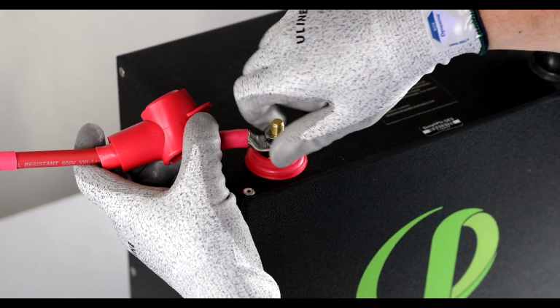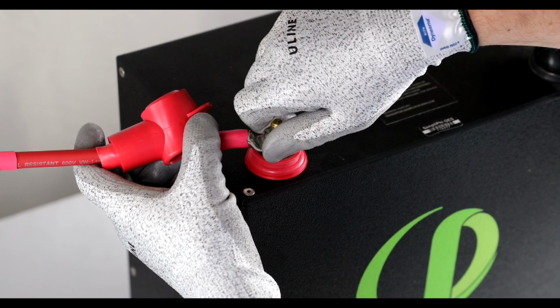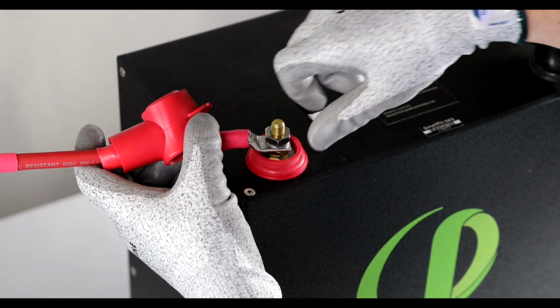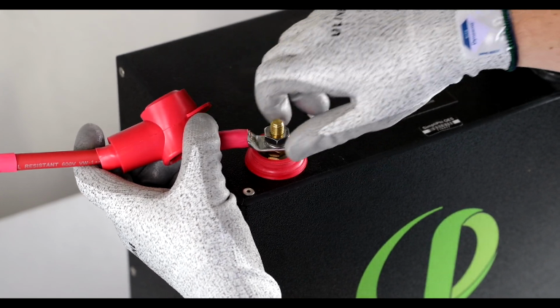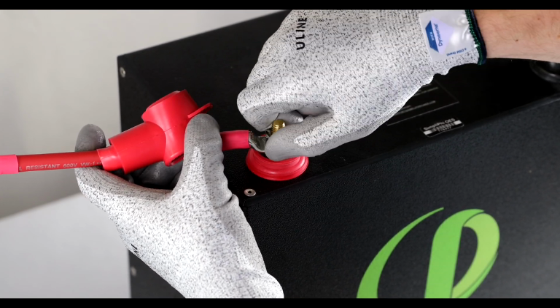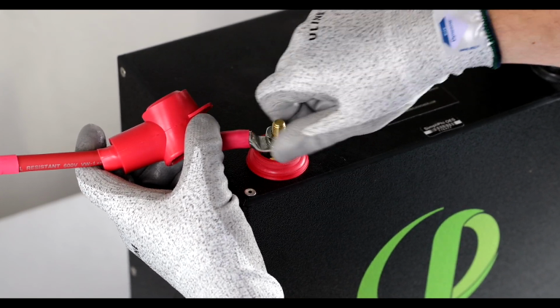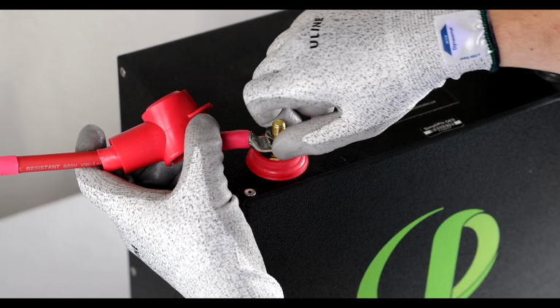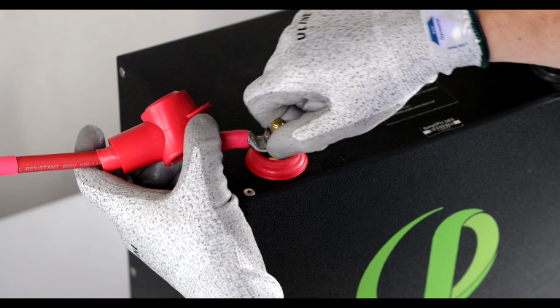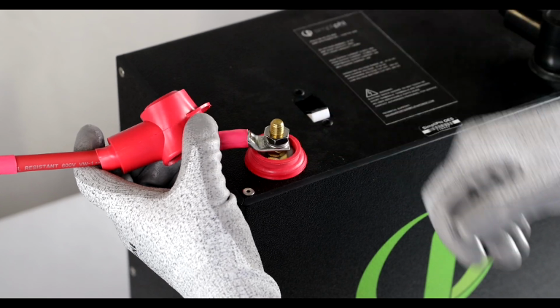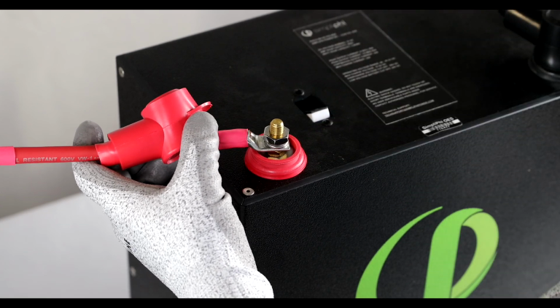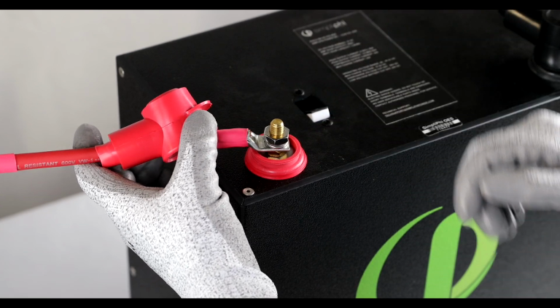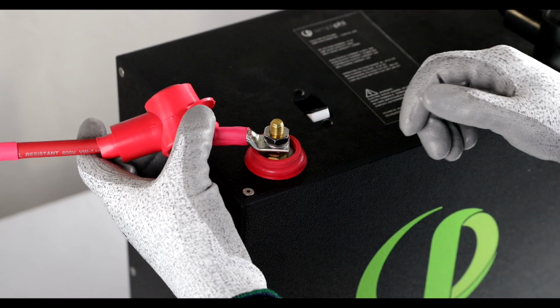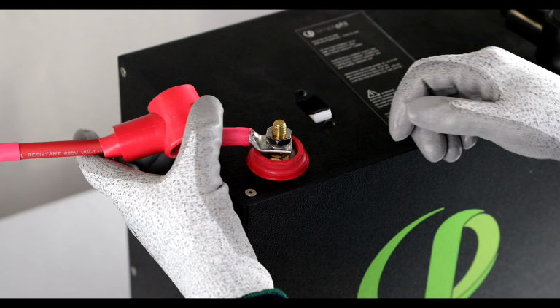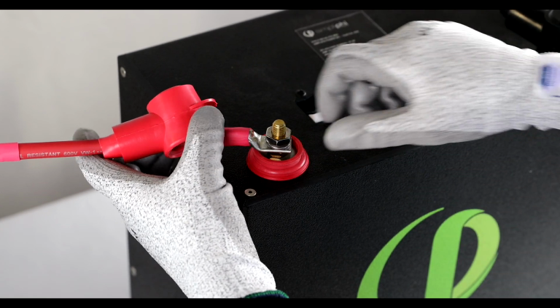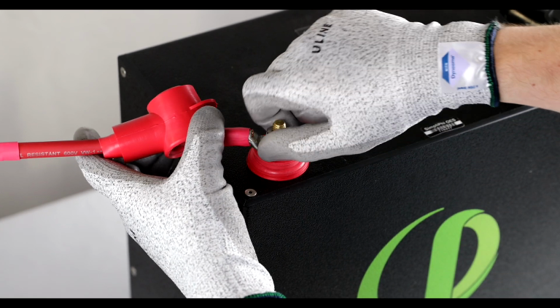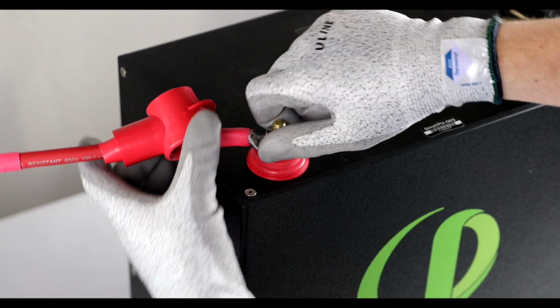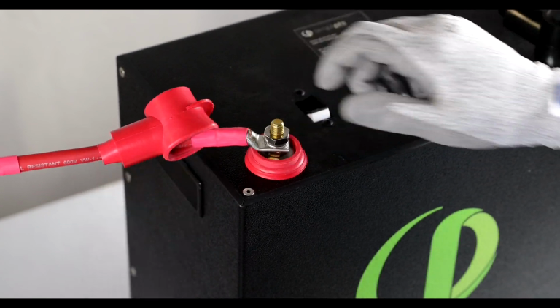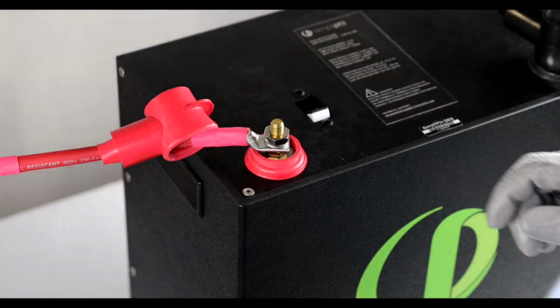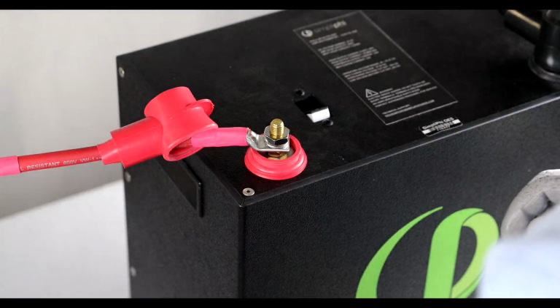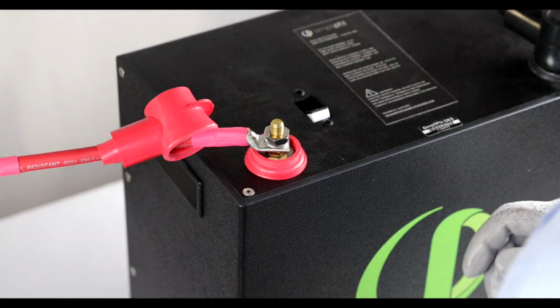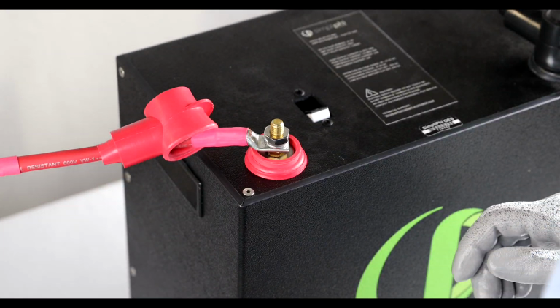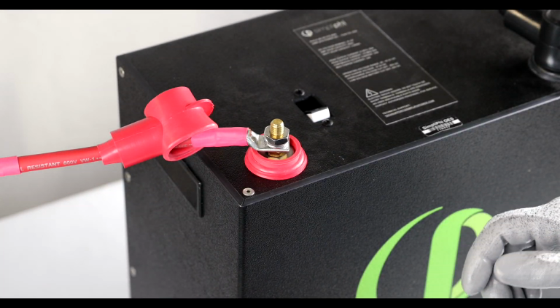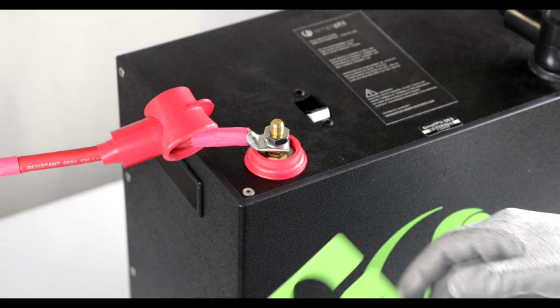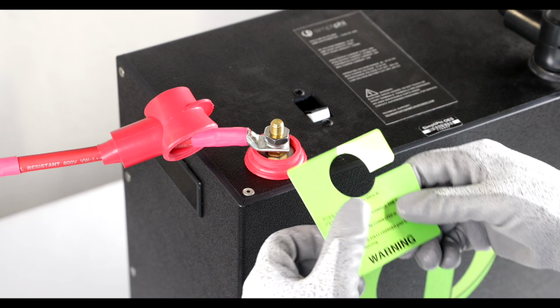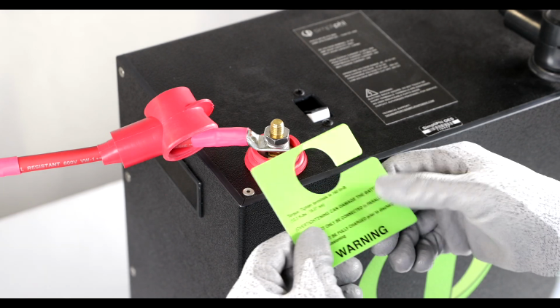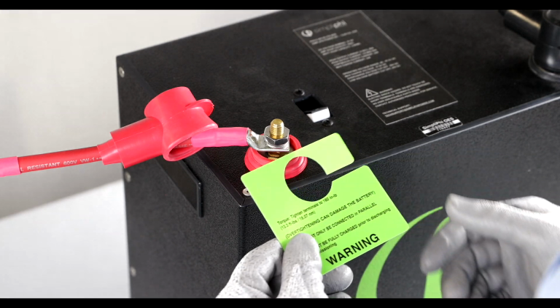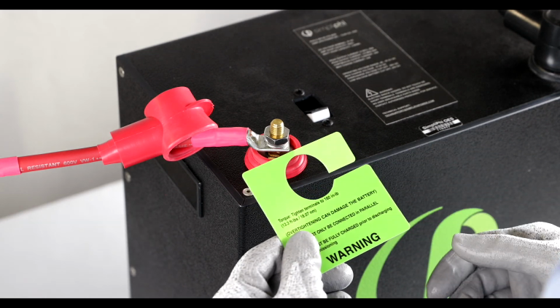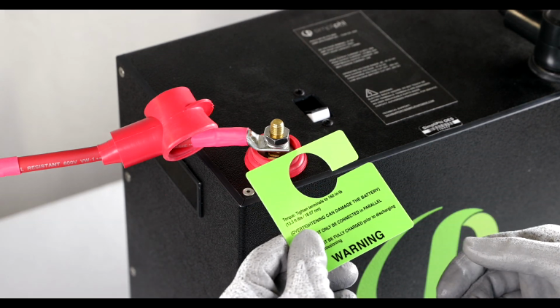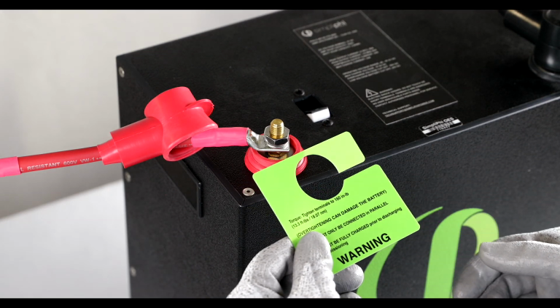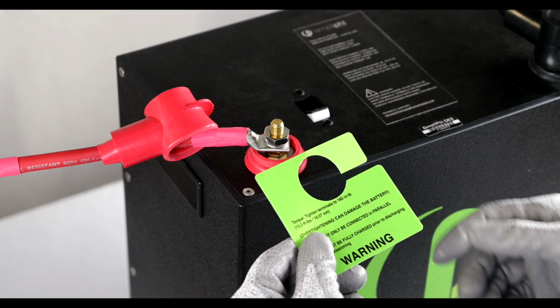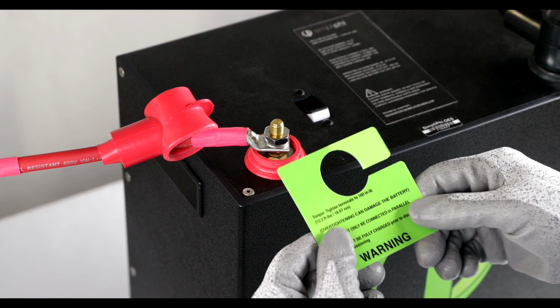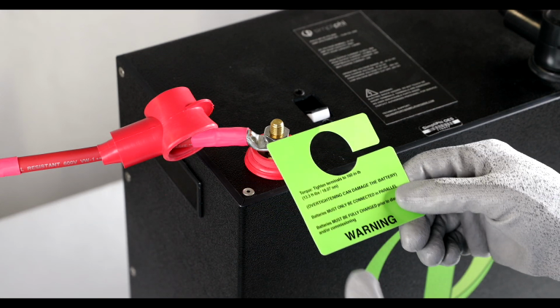Hand tighten the stainless steel hex nut through the lug. You'll want to be sure to tighten the lug to the appropriate 160 inch-pounds of torque.